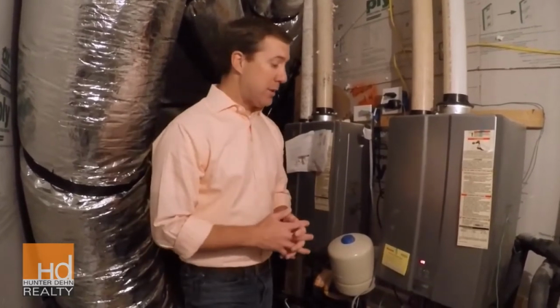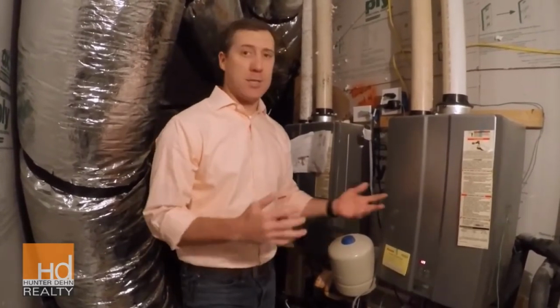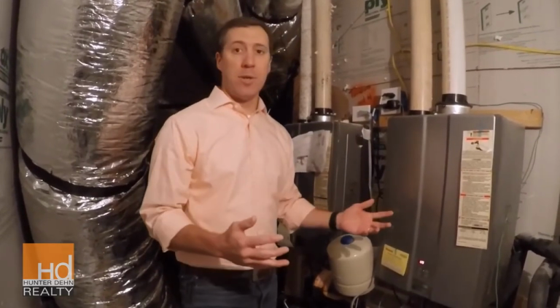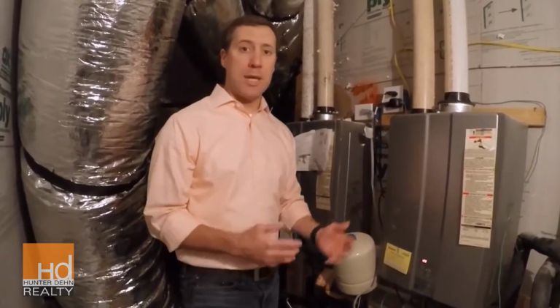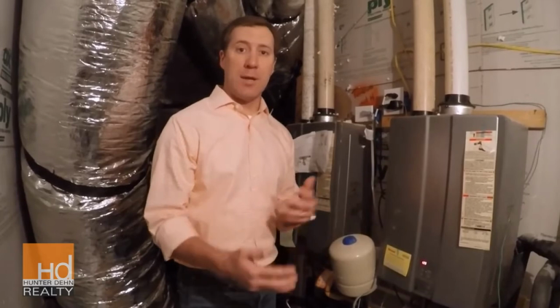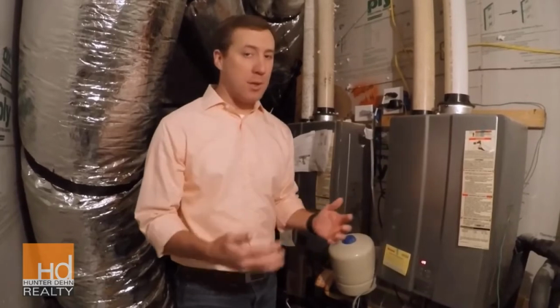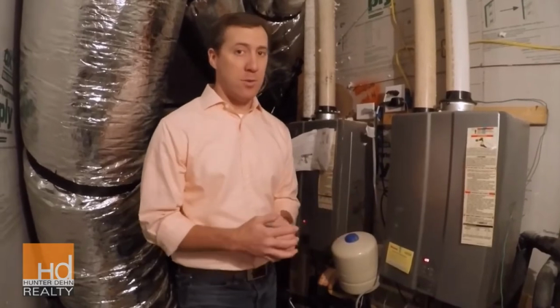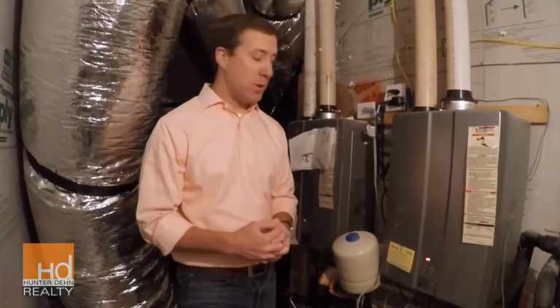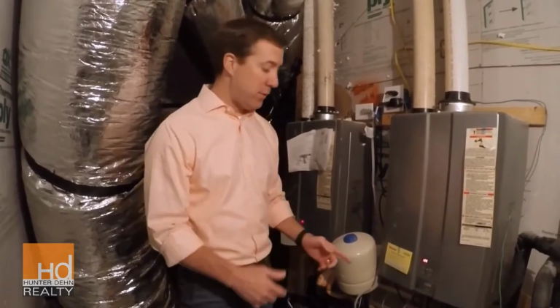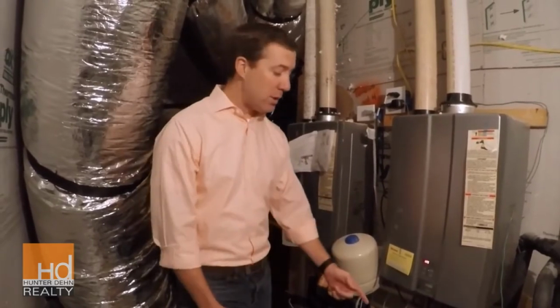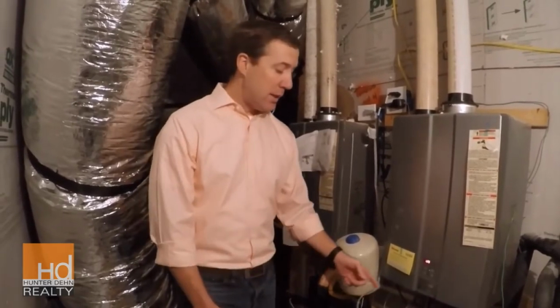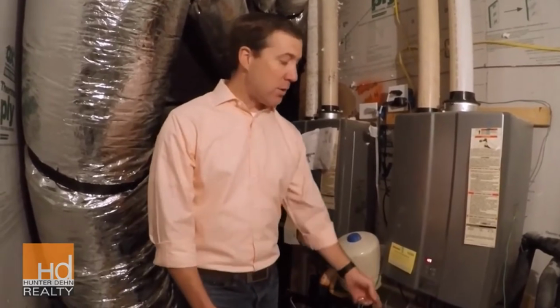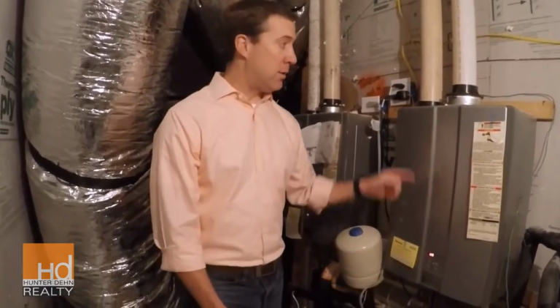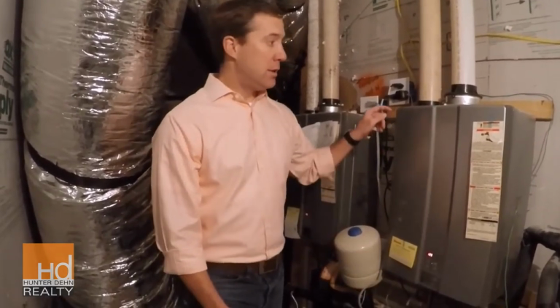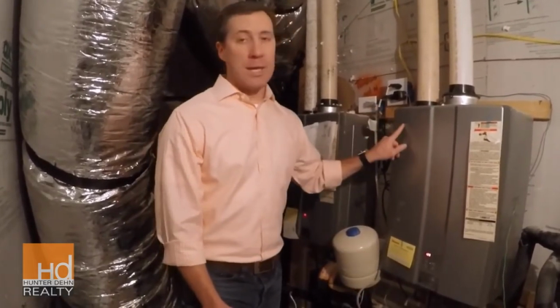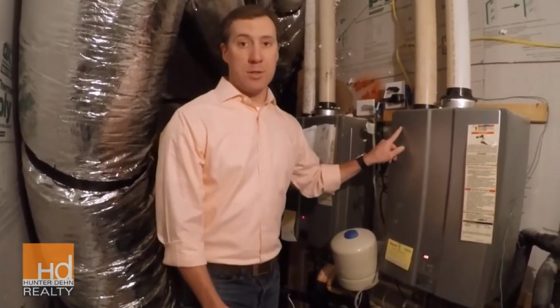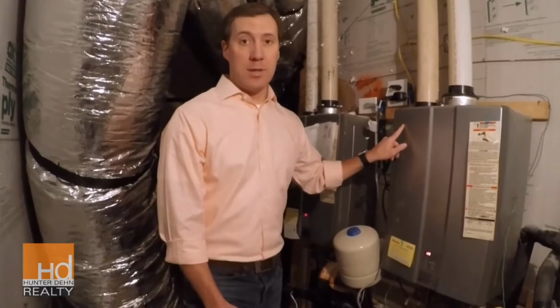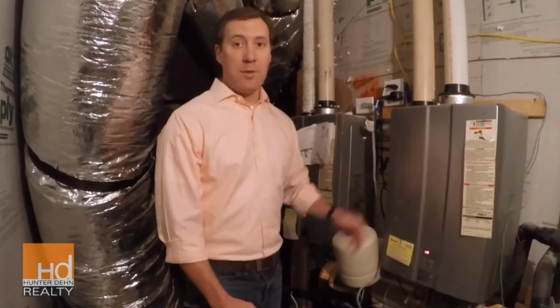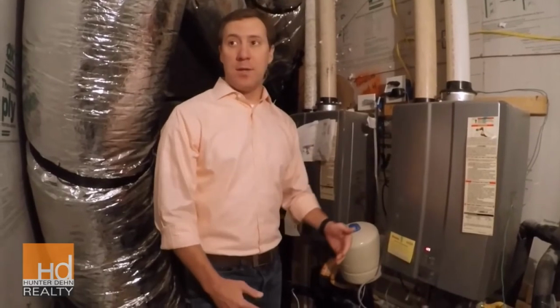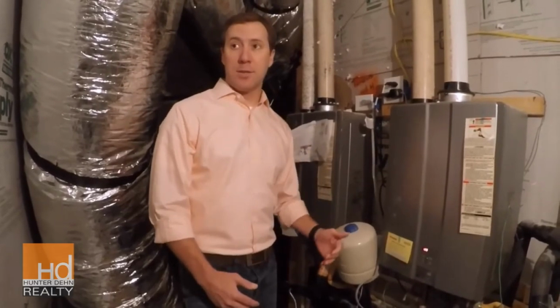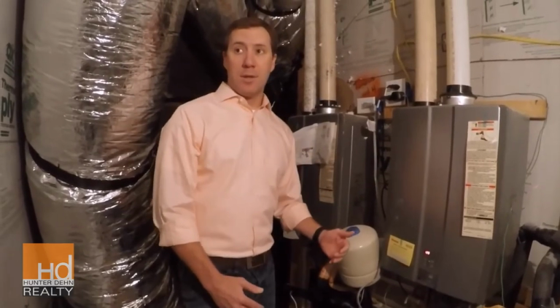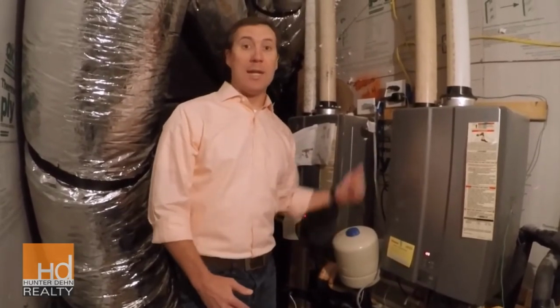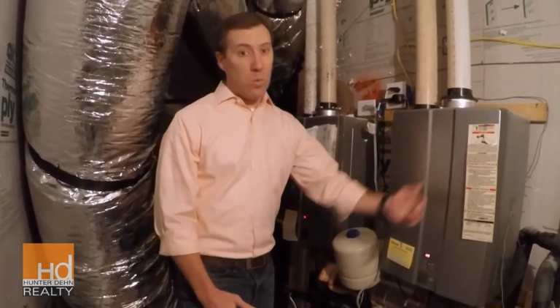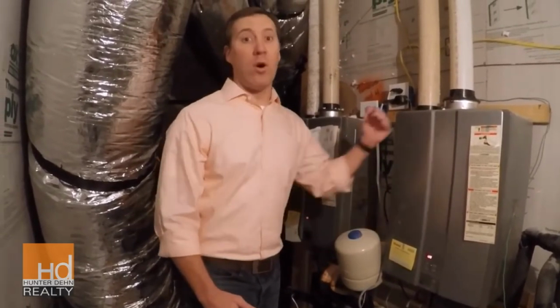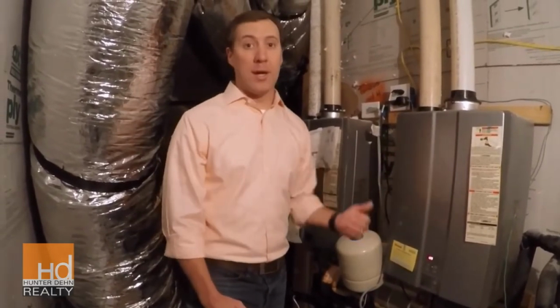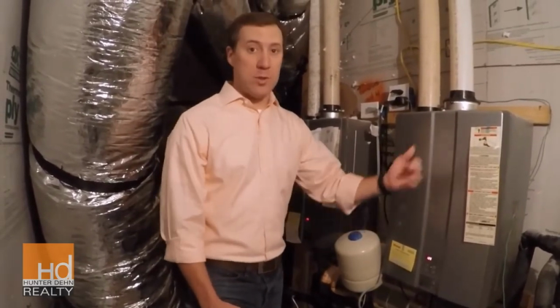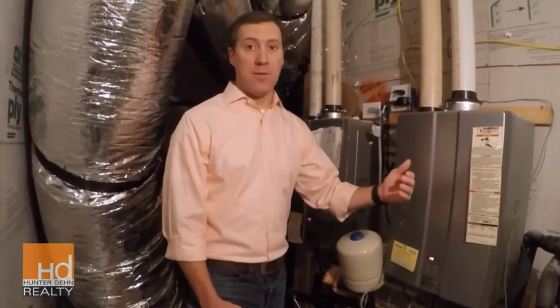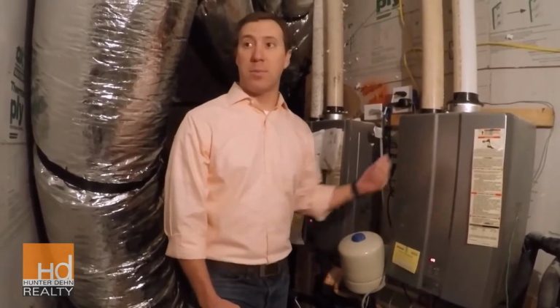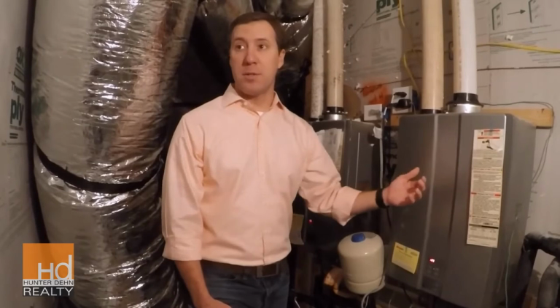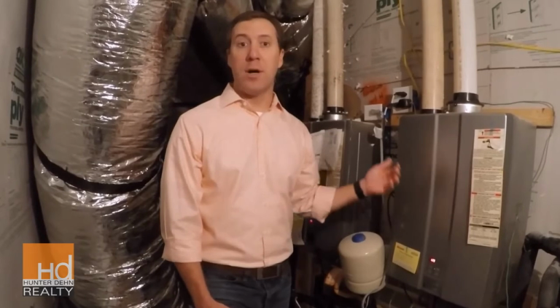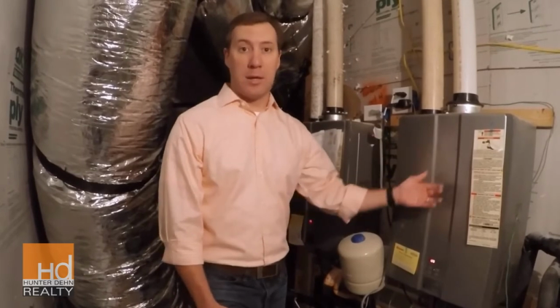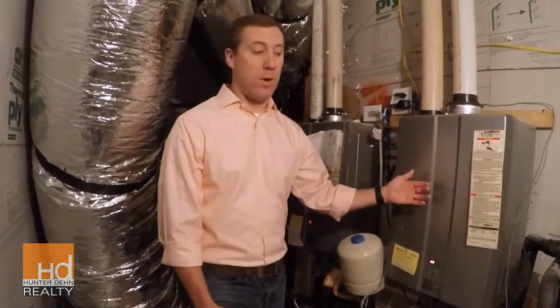Up until the last couple of years, they haven't had a really good solution, because if you hook a circulator to a tankless unit, it's heating water all the time, which defeats the purpose of on-demand hot water.